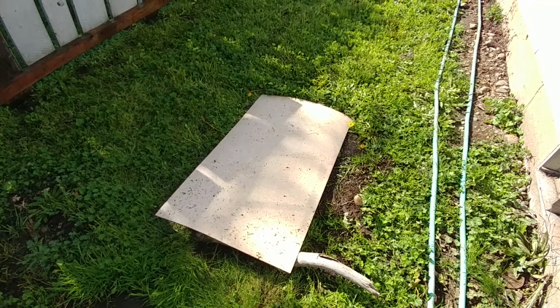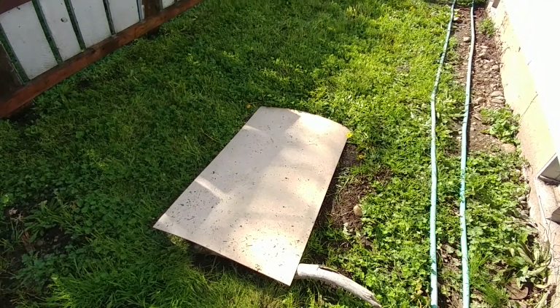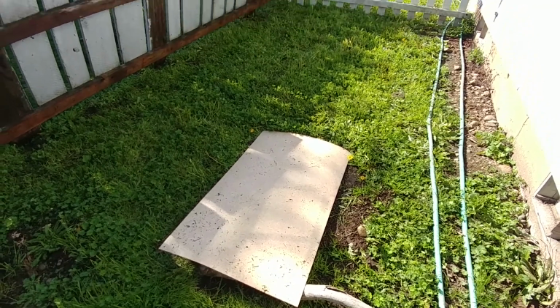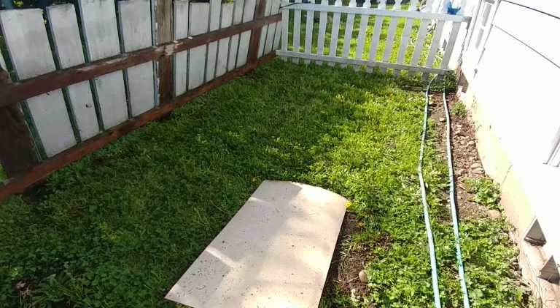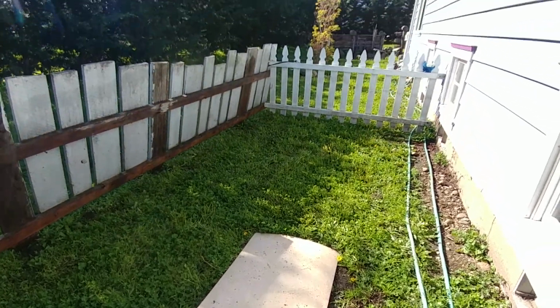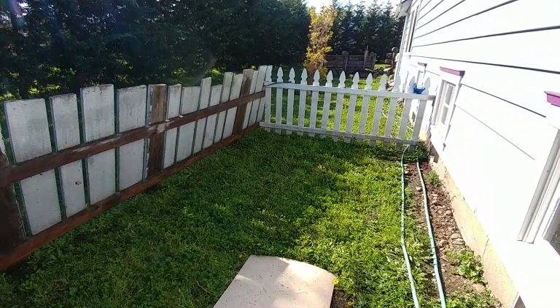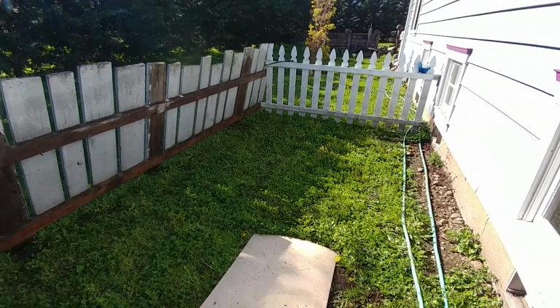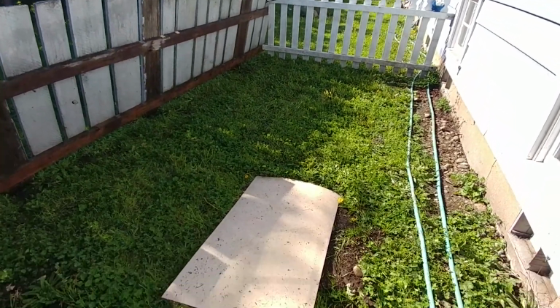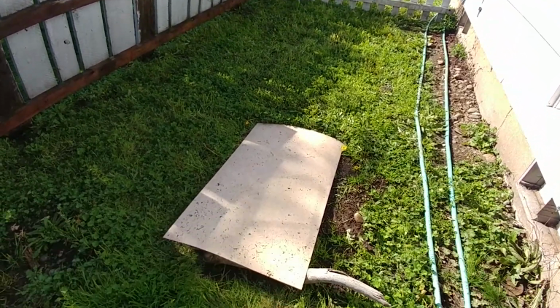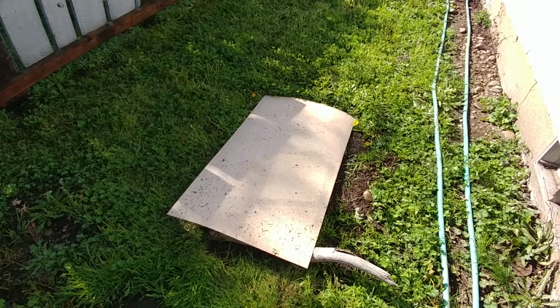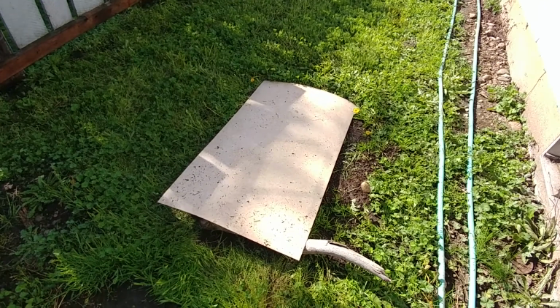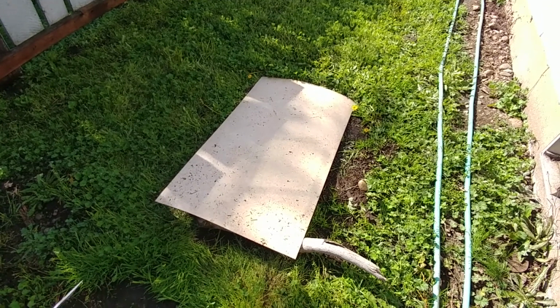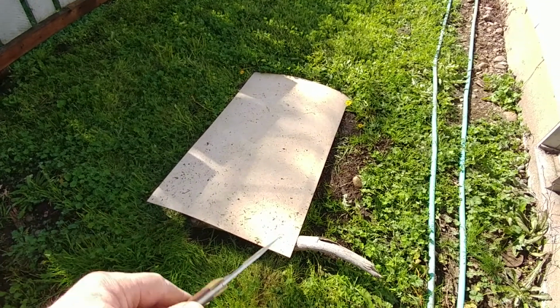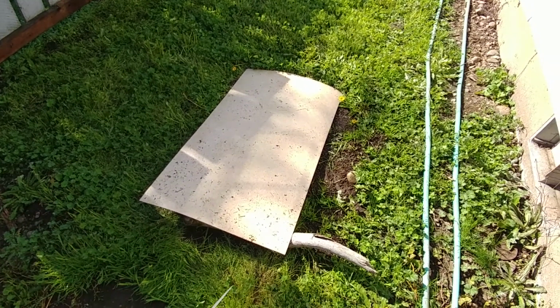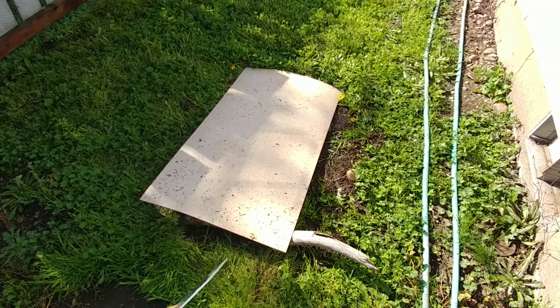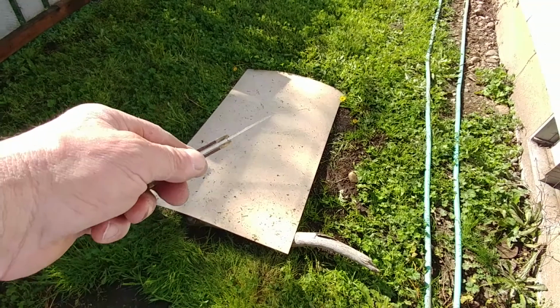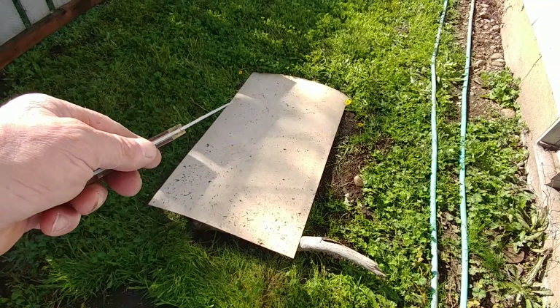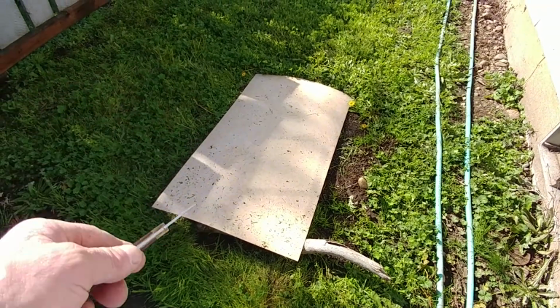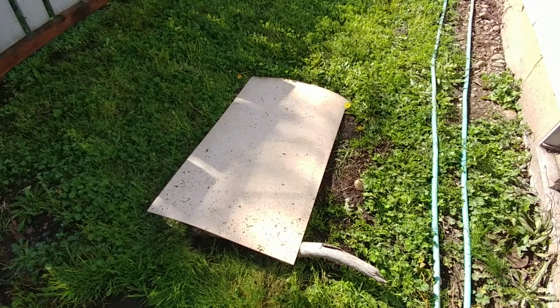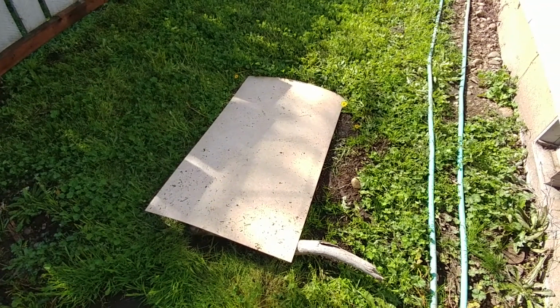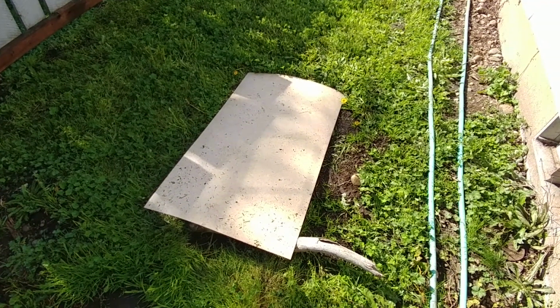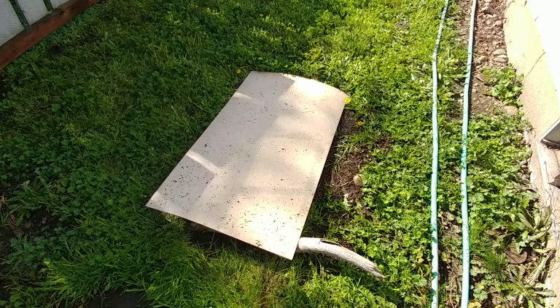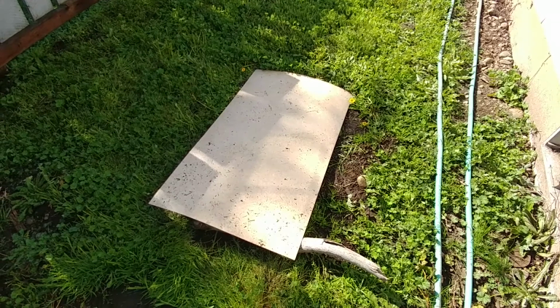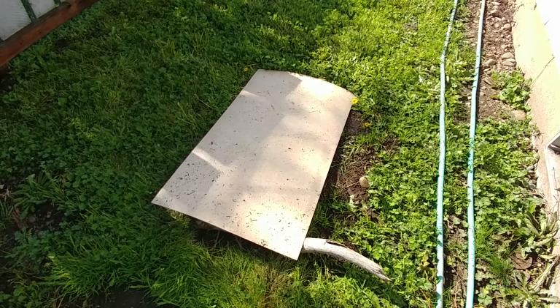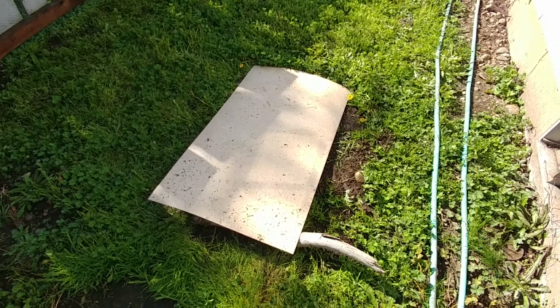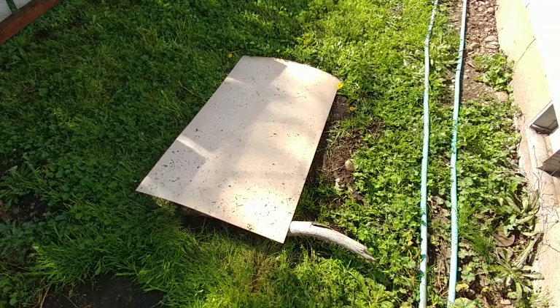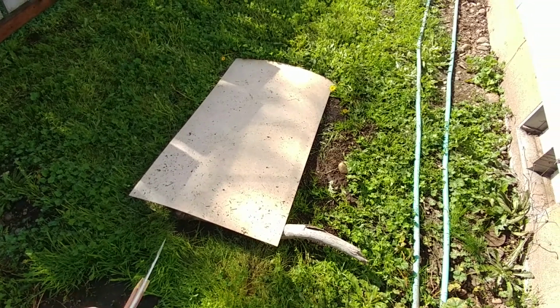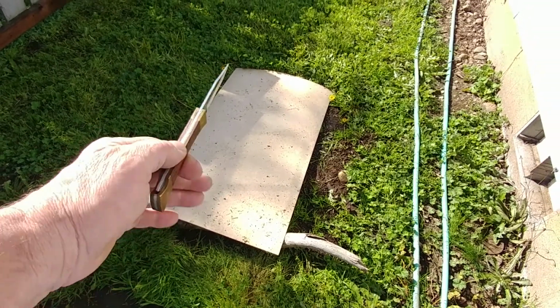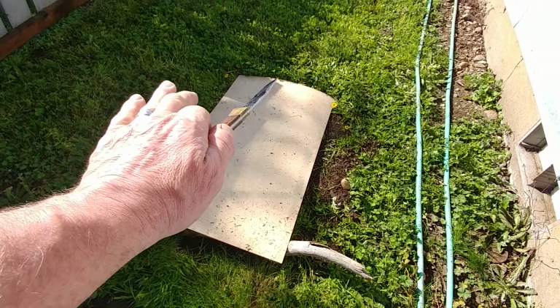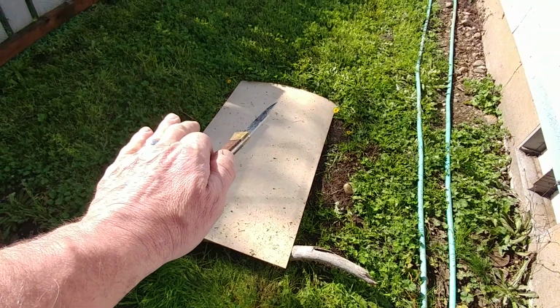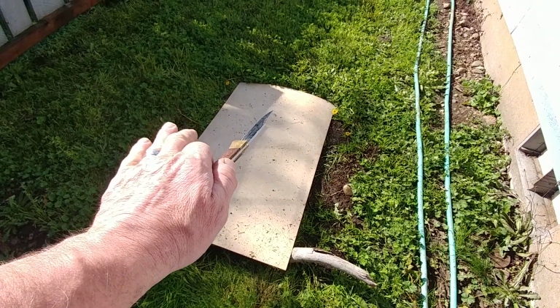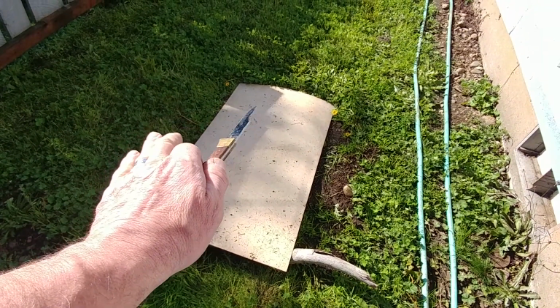Hi, it's Brad and this is more backyard science. This is just a piece of linoleum that's been sitting there over the winter, and it's kind of like a test strip.